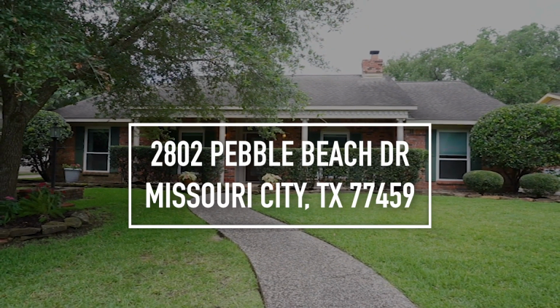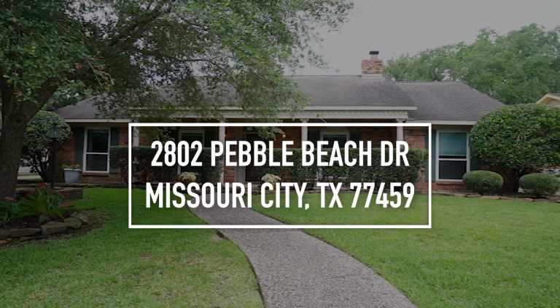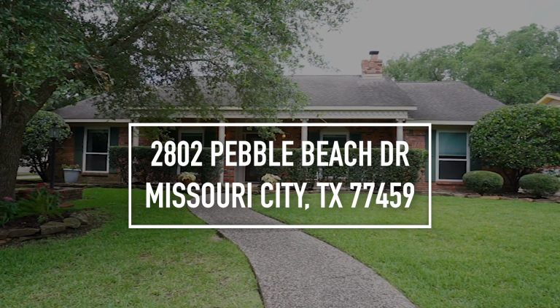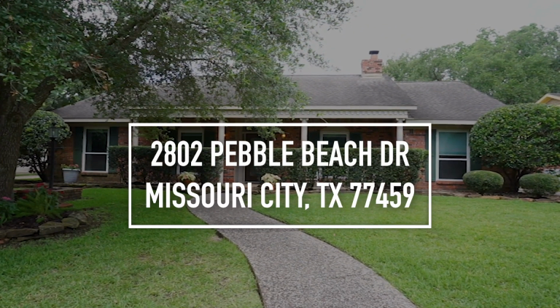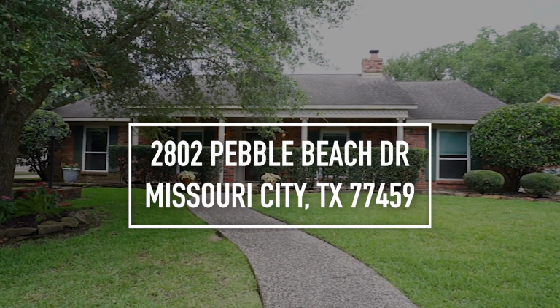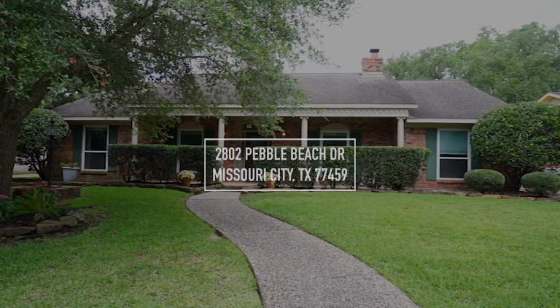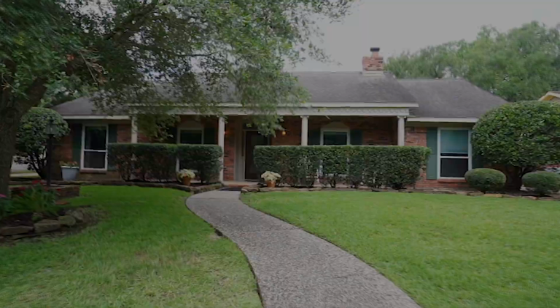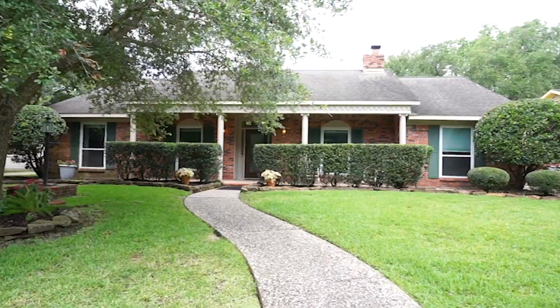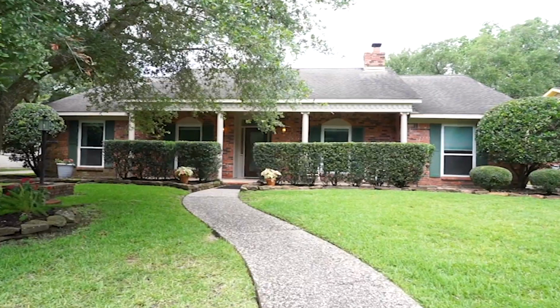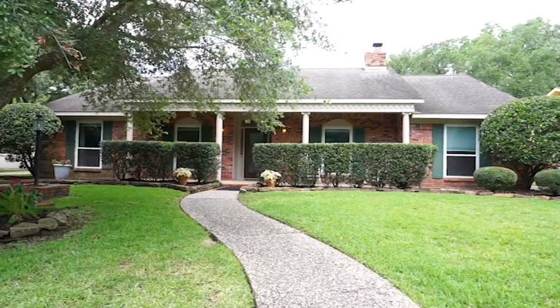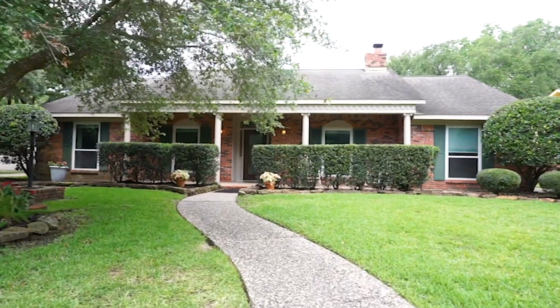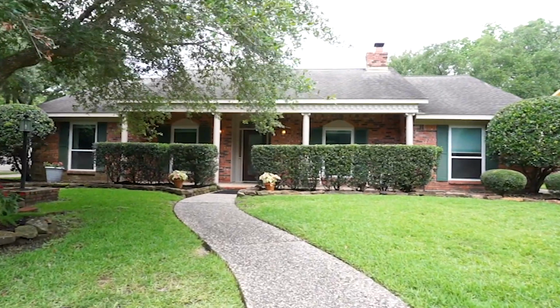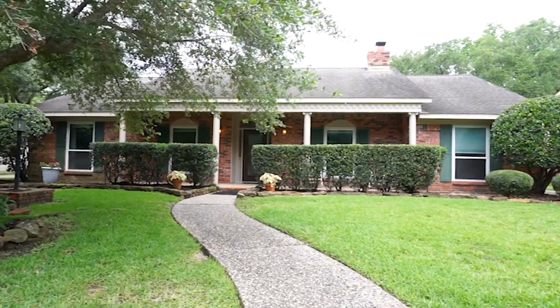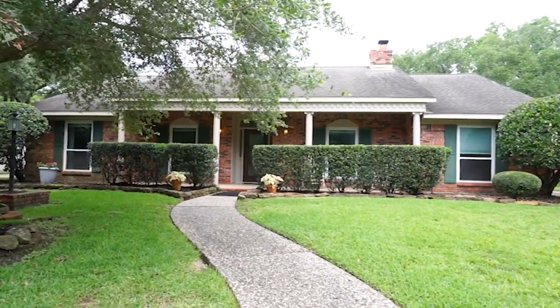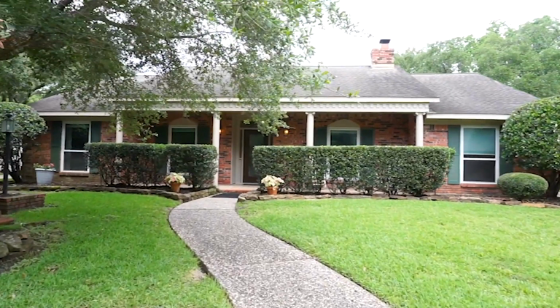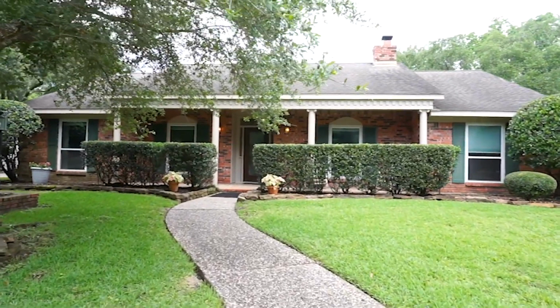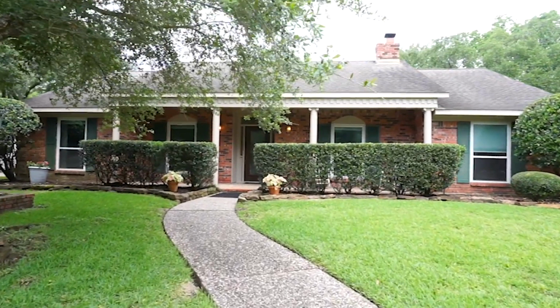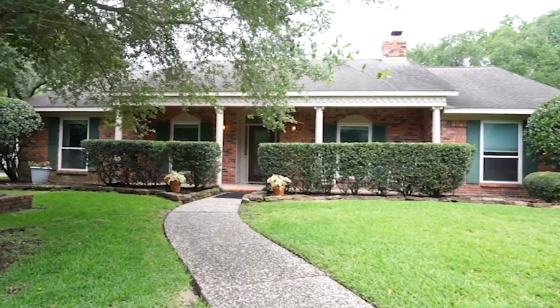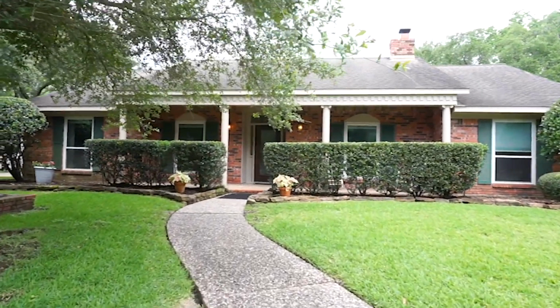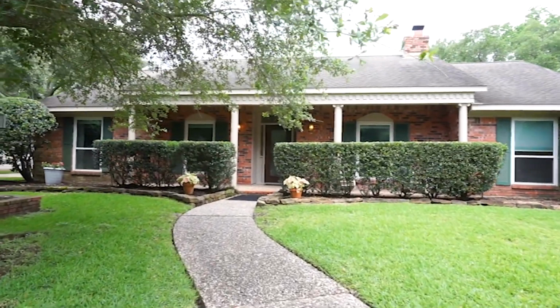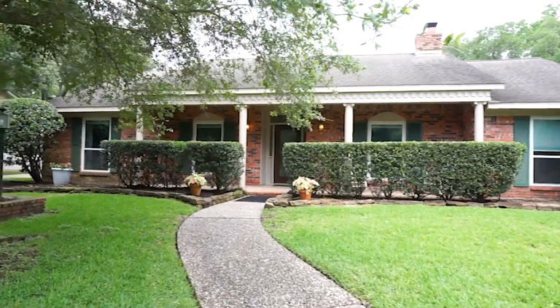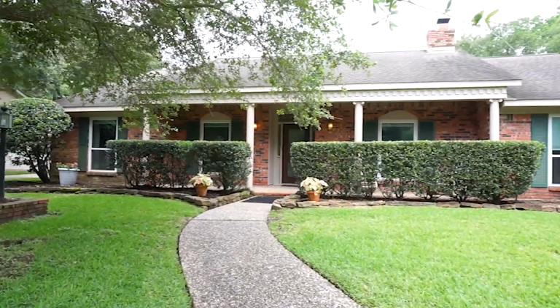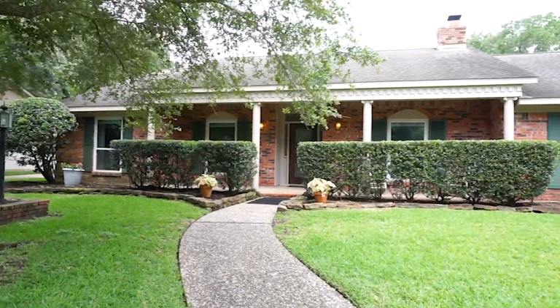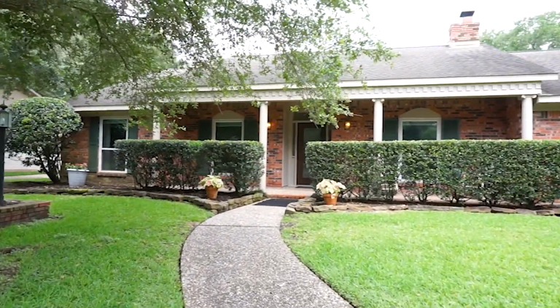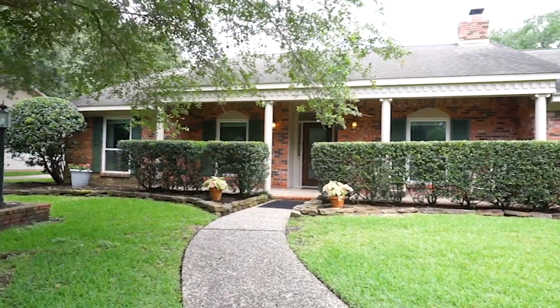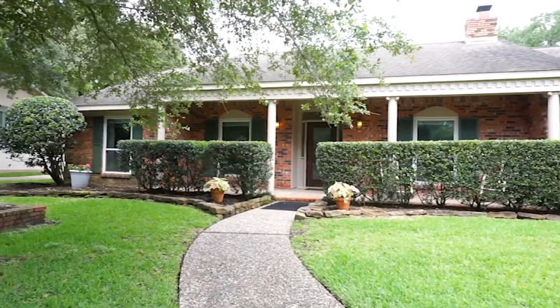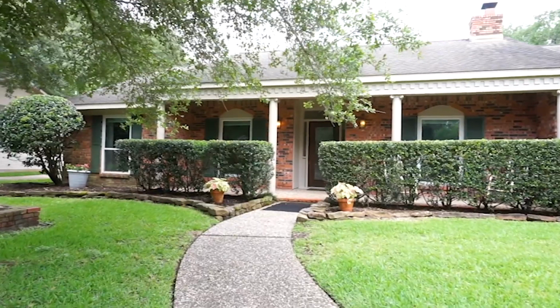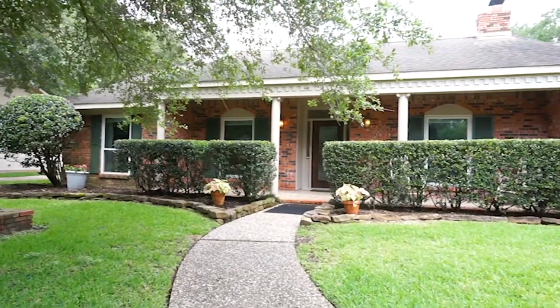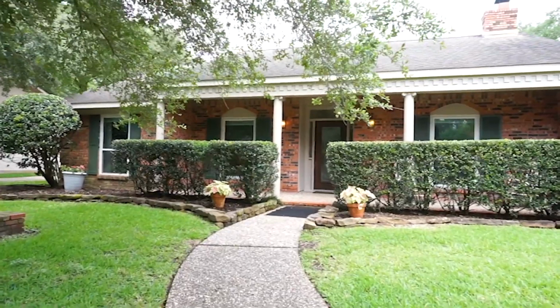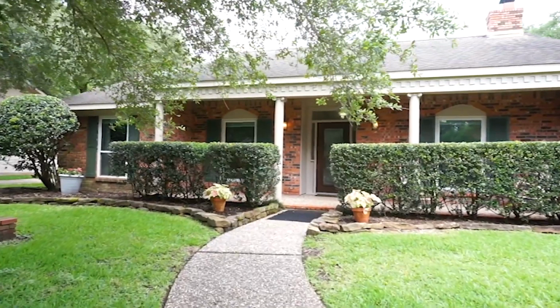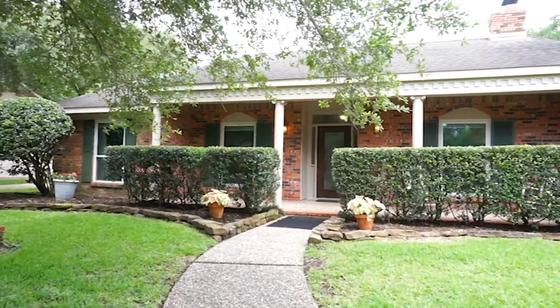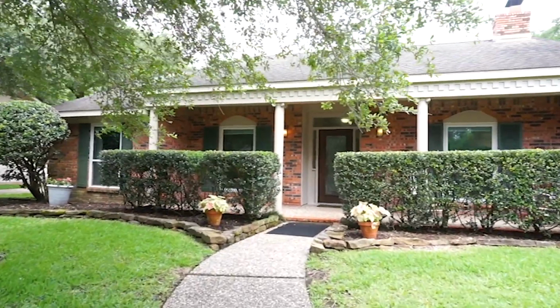Welcome to Missouri City, Texas and the walkthrough video tour of this four-bedroom, two-bathroom home with a gorgeous and inviting front porch and beautiful landscaping.